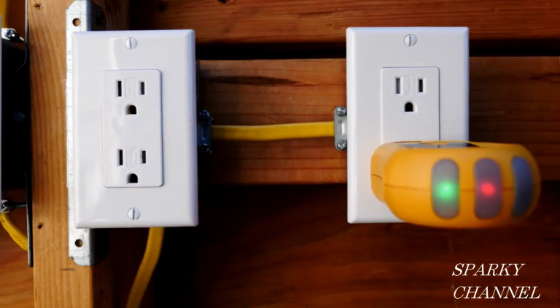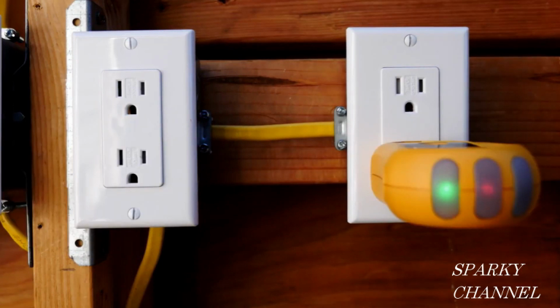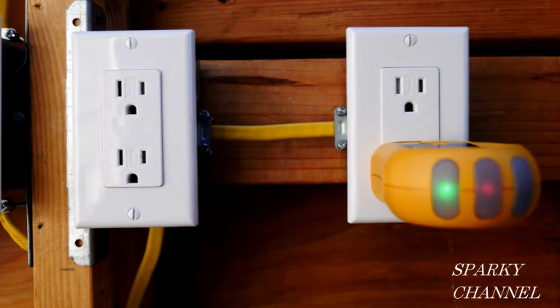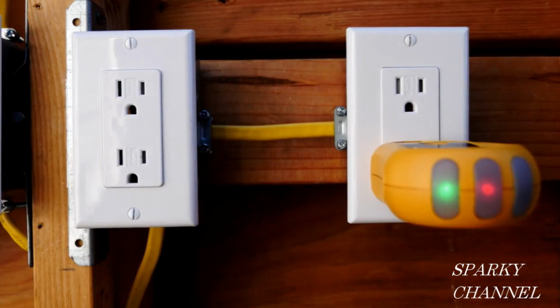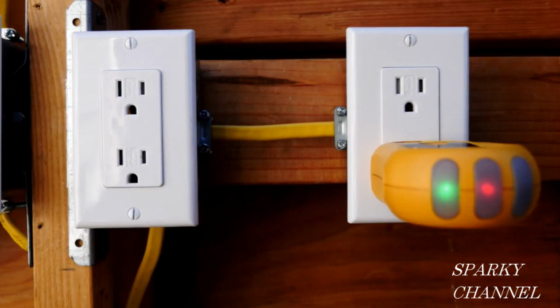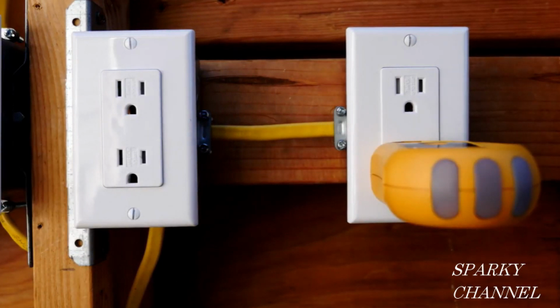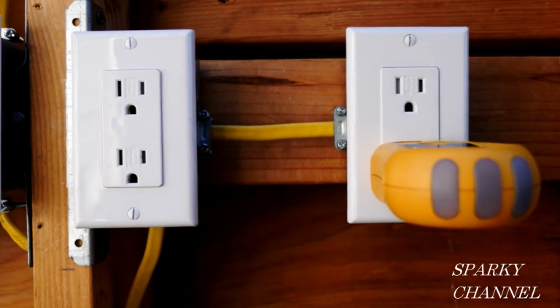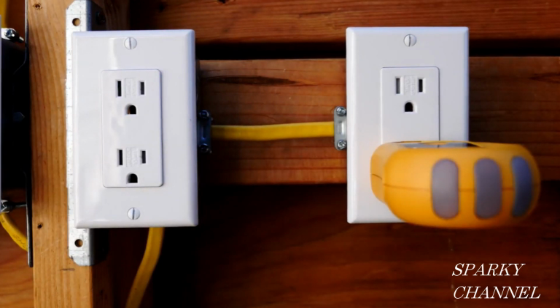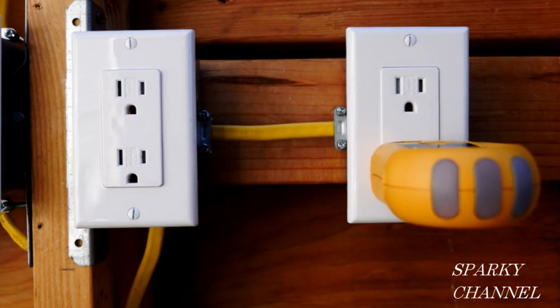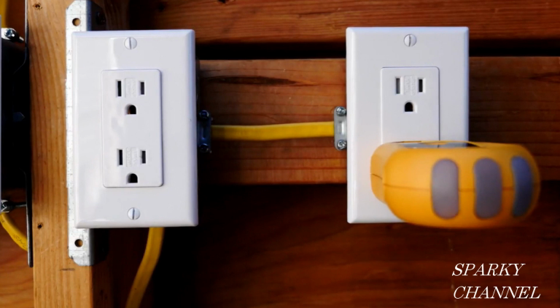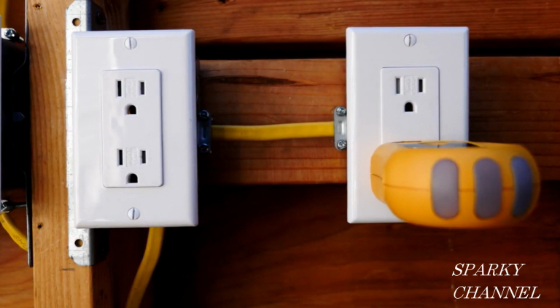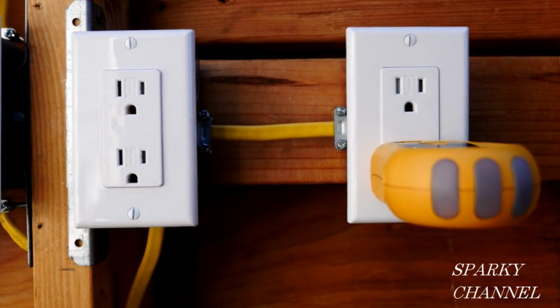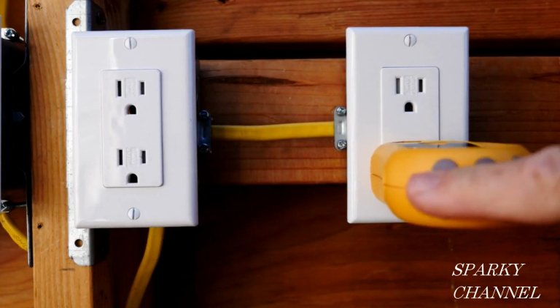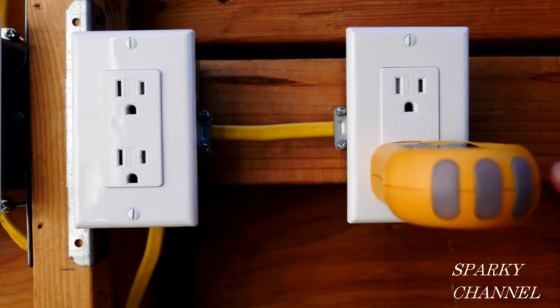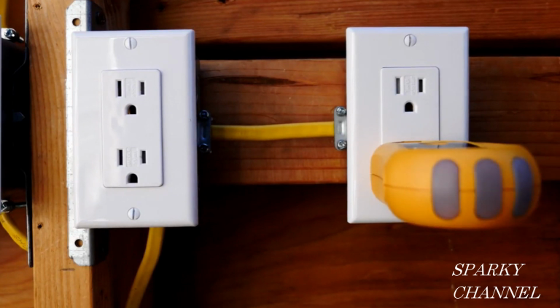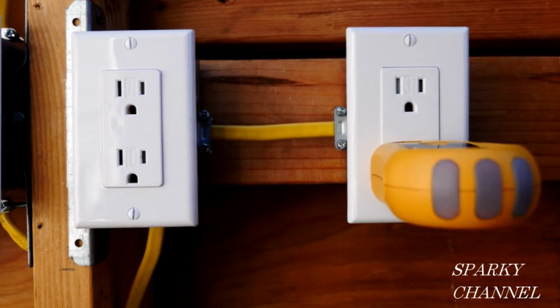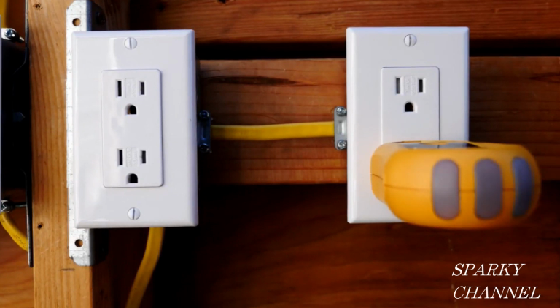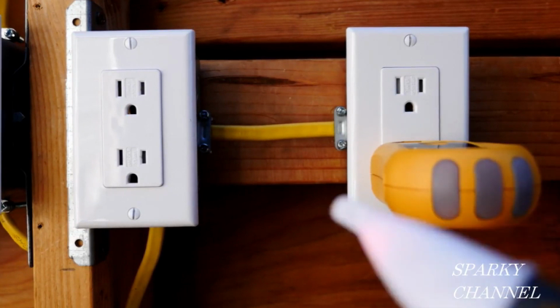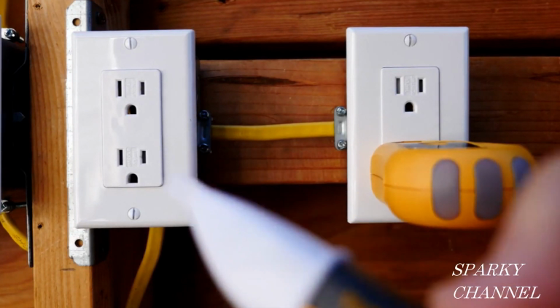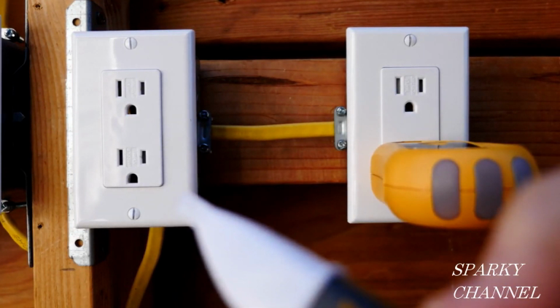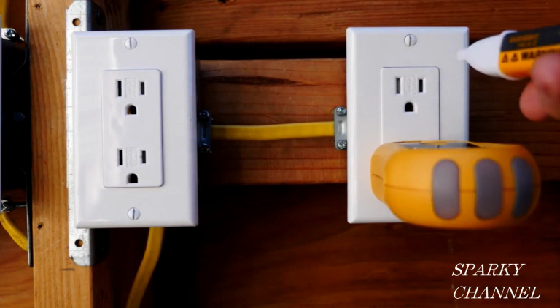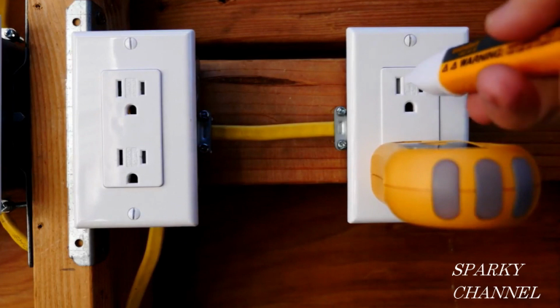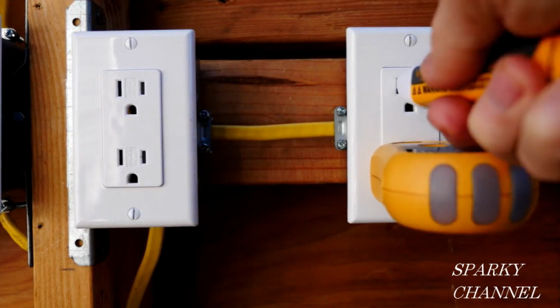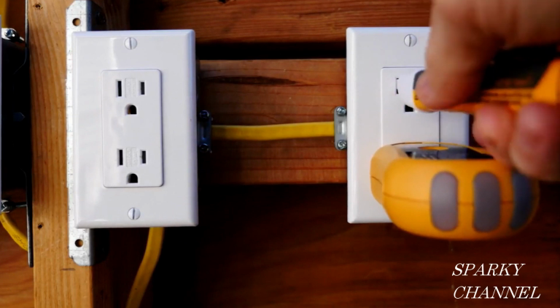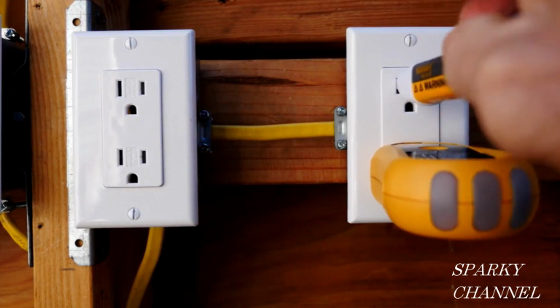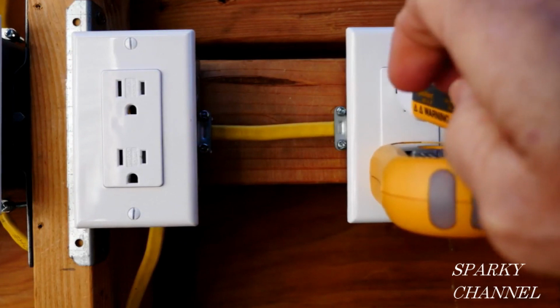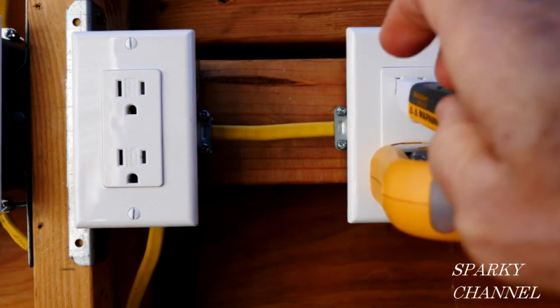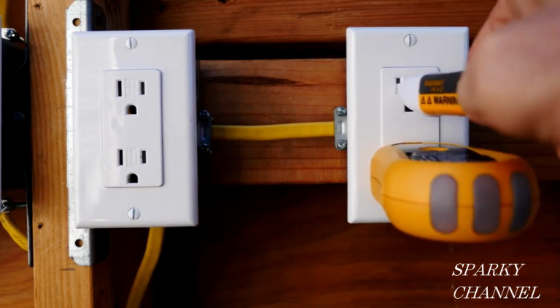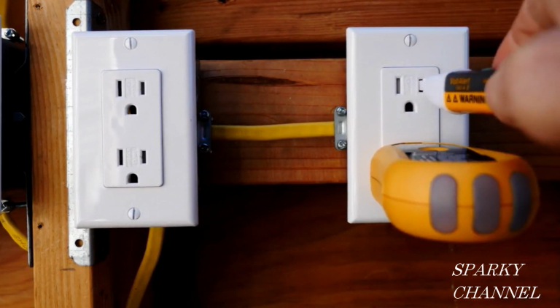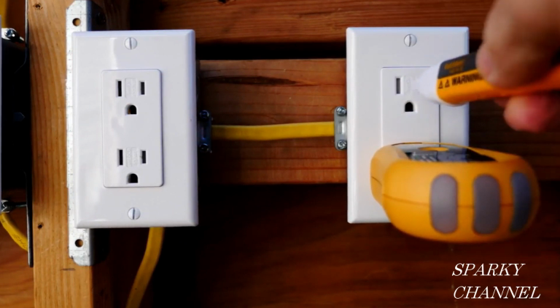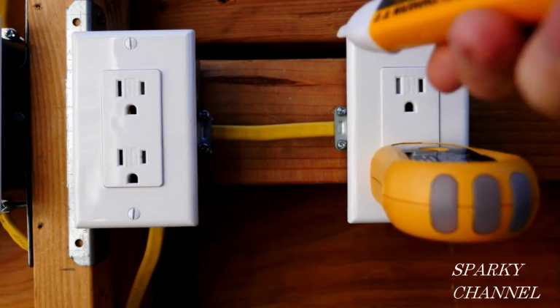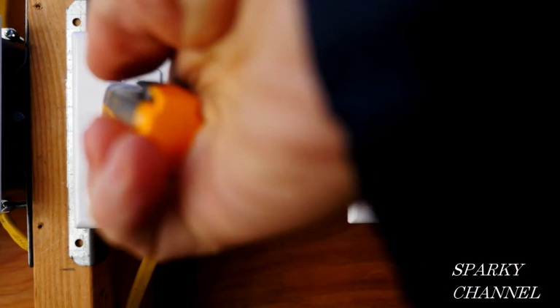Now I'm going to turn off the circuit breaker. The circuit breaker is off and our outlet tester is indicating that the circuit breaker is off. I'm also going to test with my voltage detector and it agrees that the circuit is off.